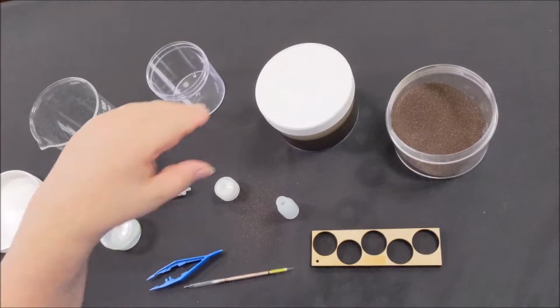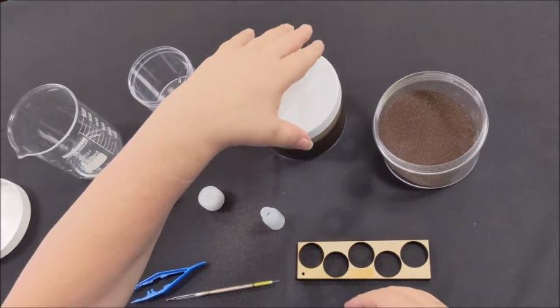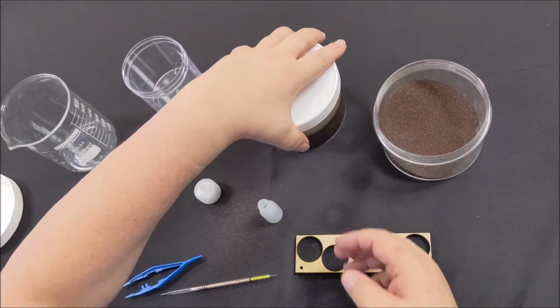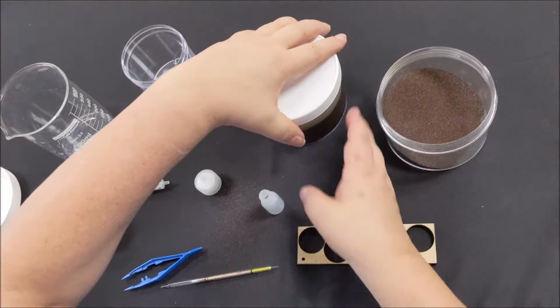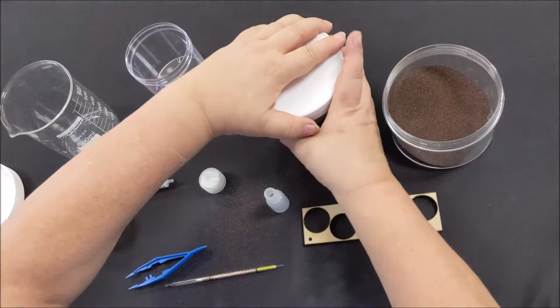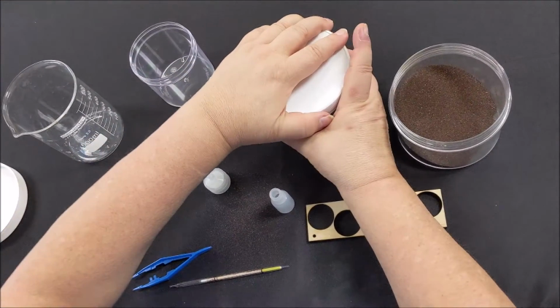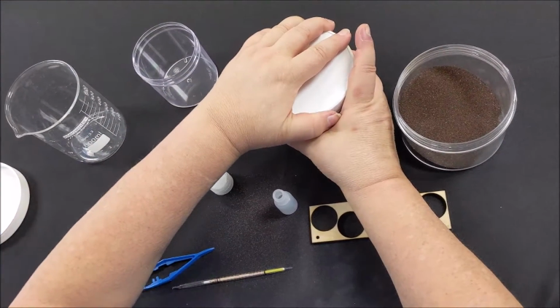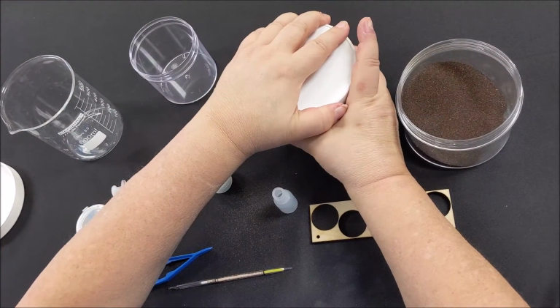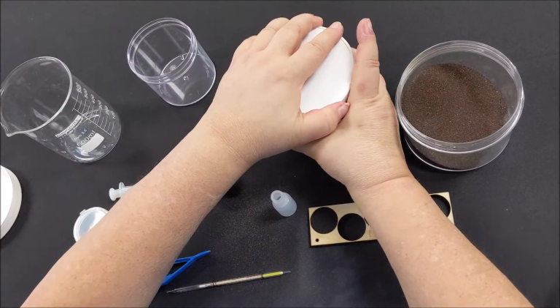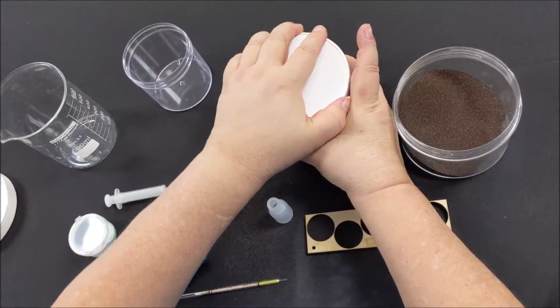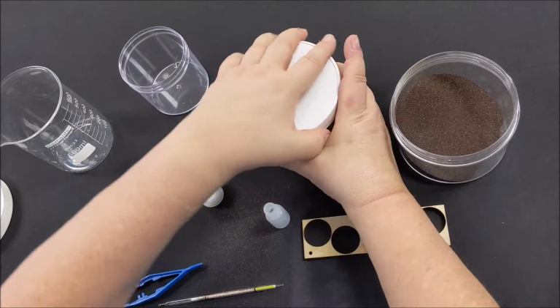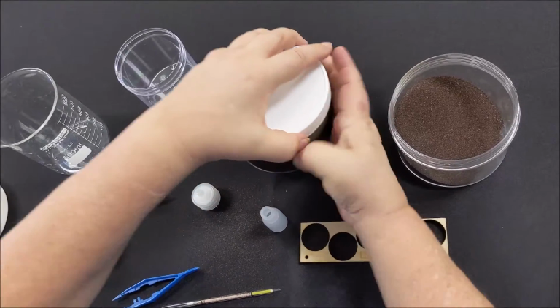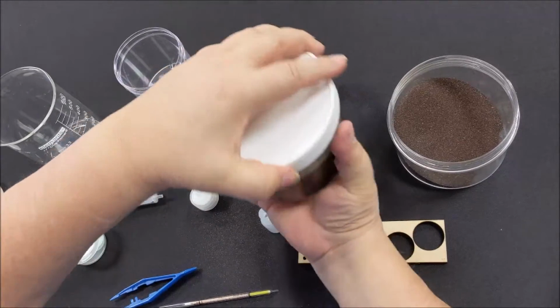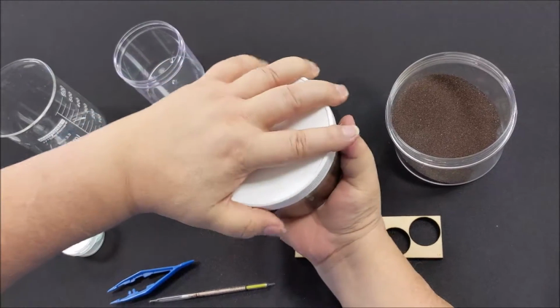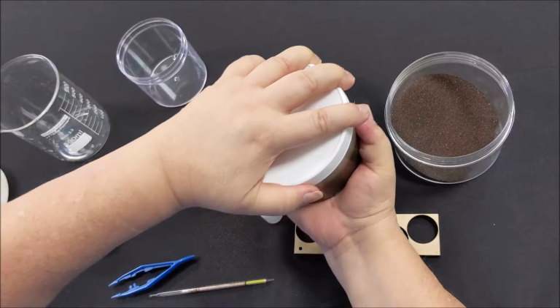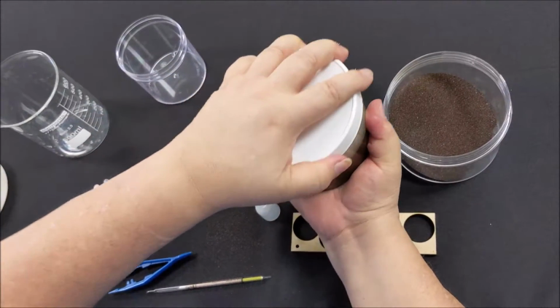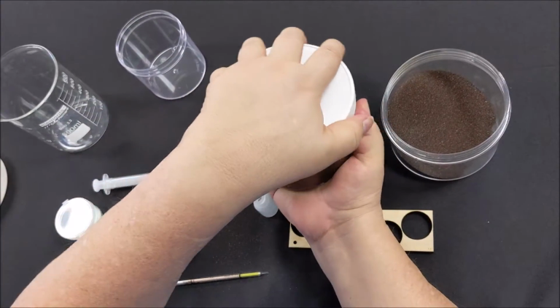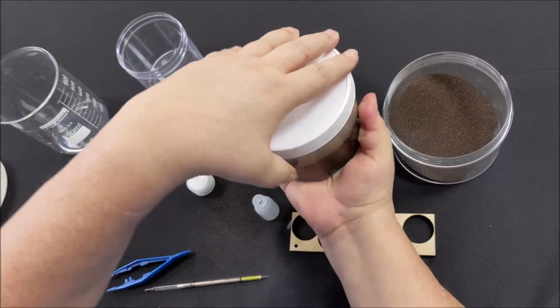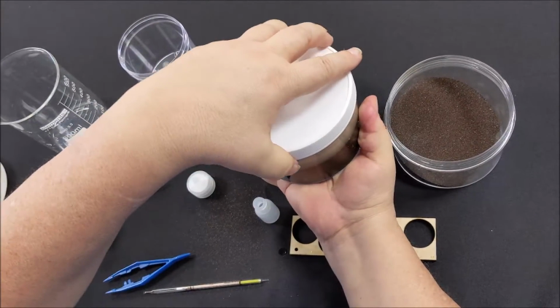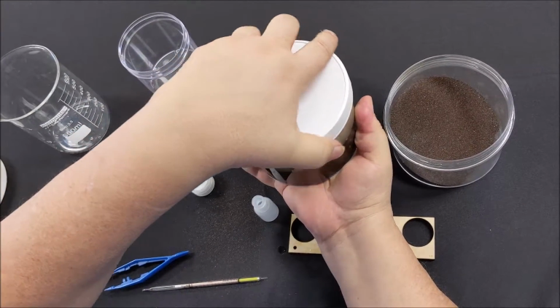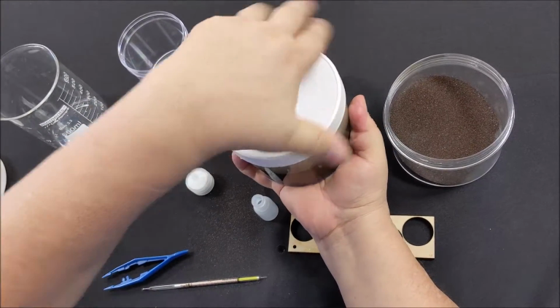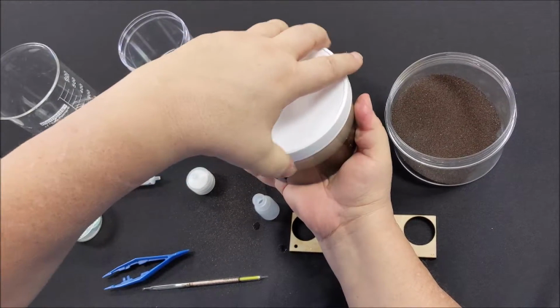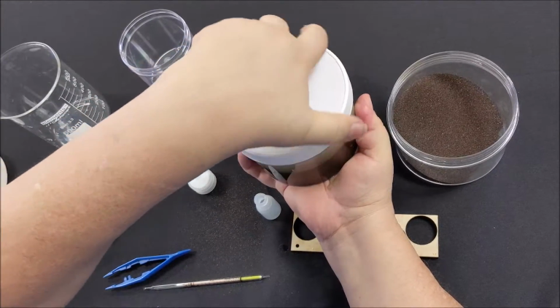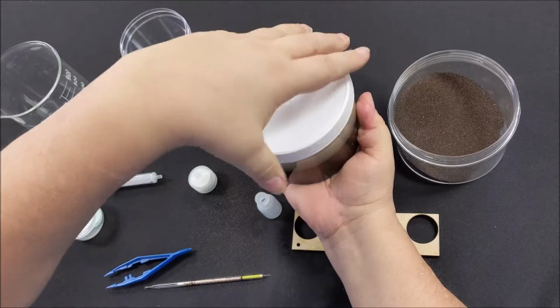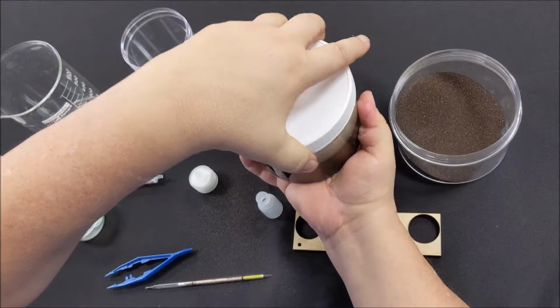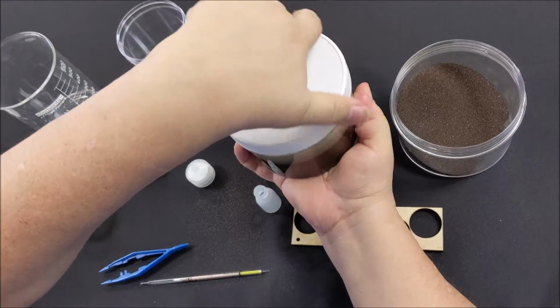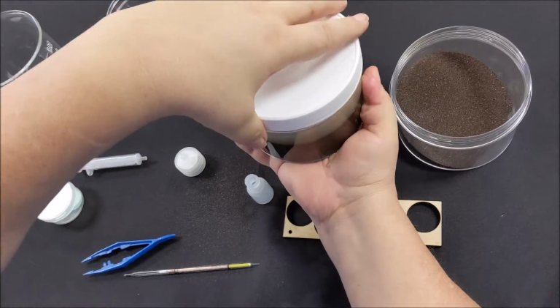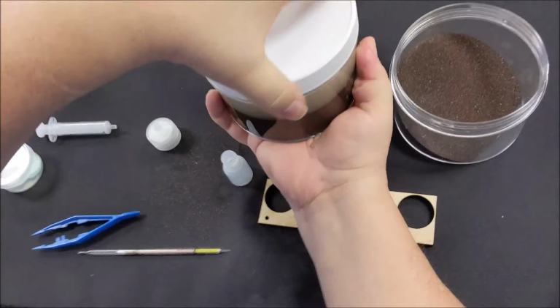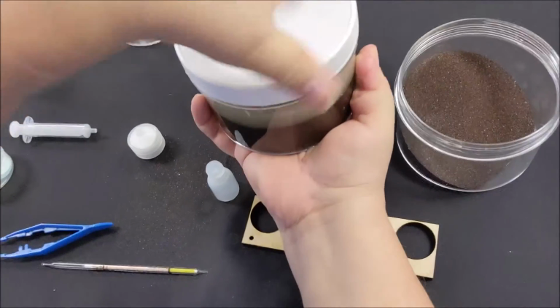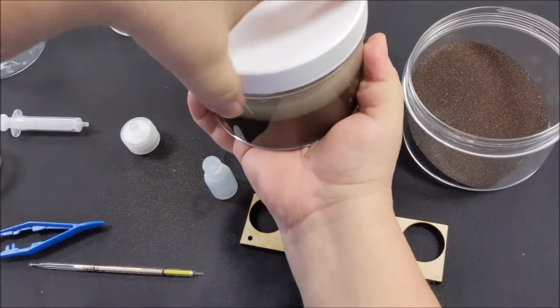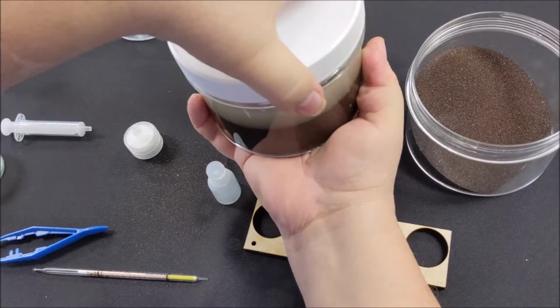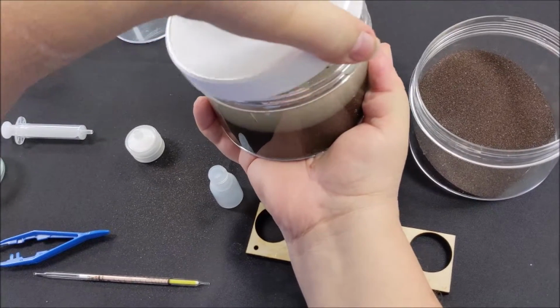Now extract 3 to 5 milliliters of the supernatant into the 5cc syringe provided. Using the syringe with the filter installed, put the 3 to 5 milliliters of water into the small container.